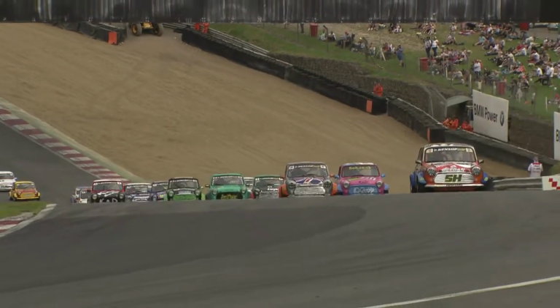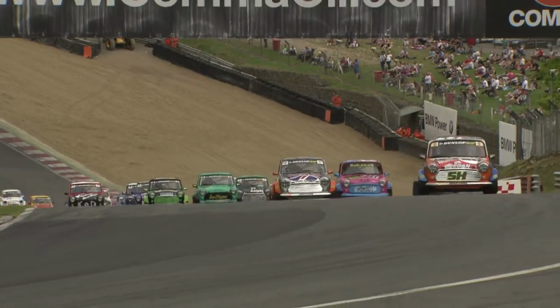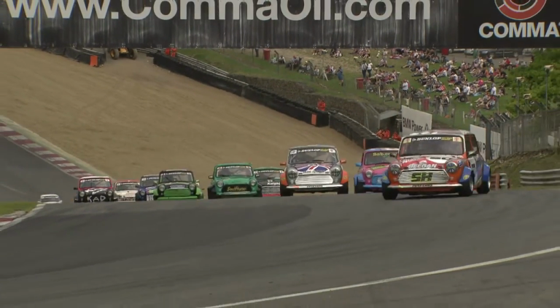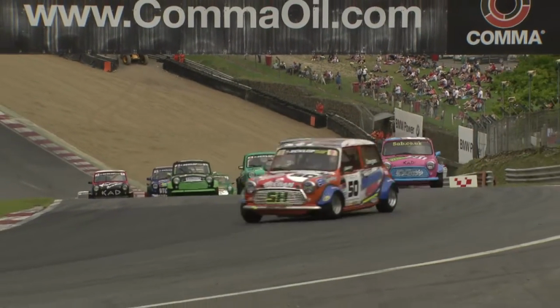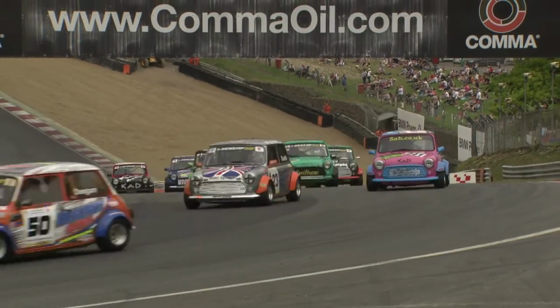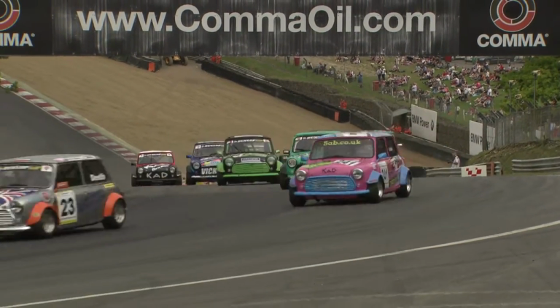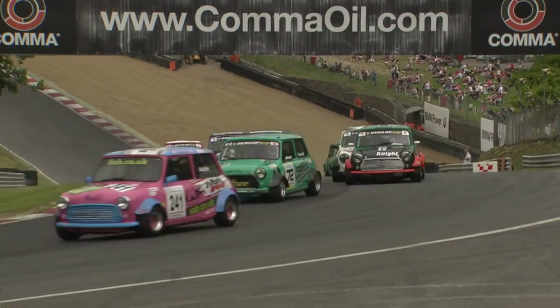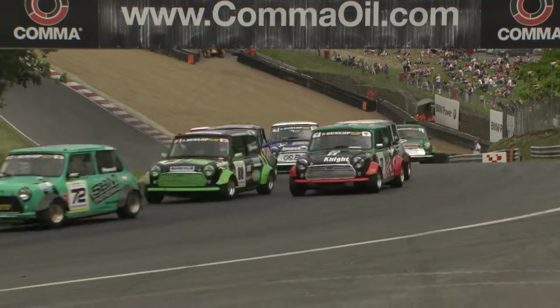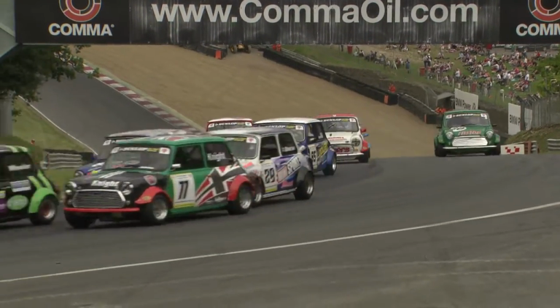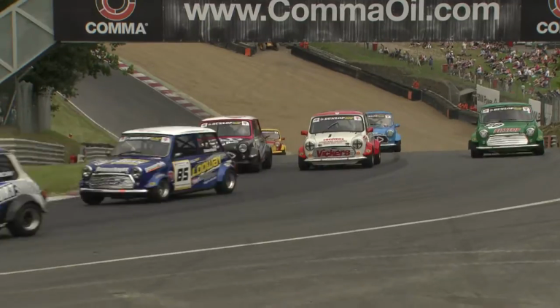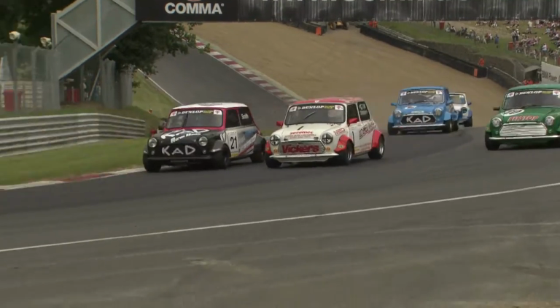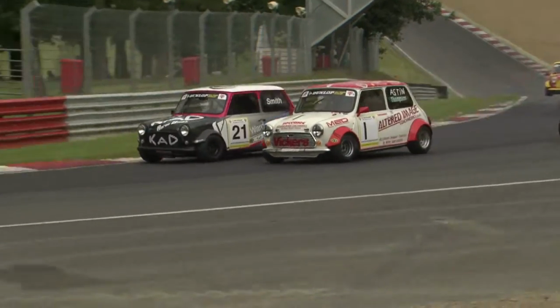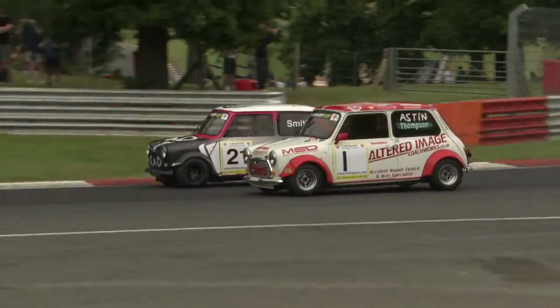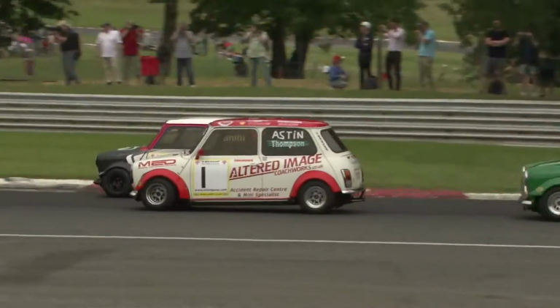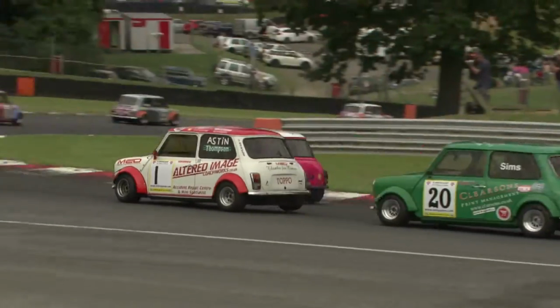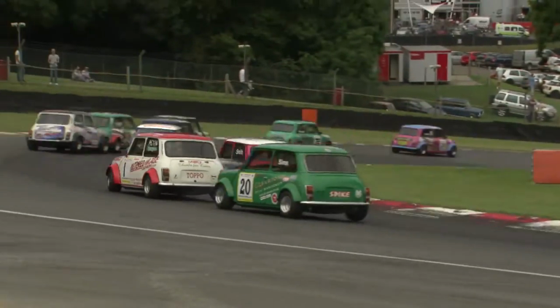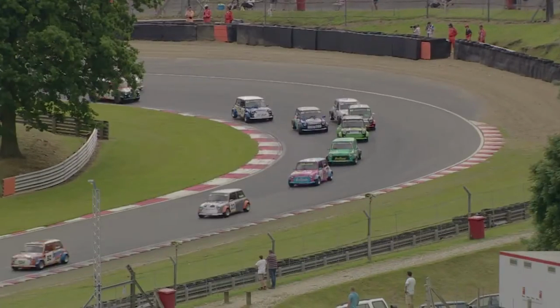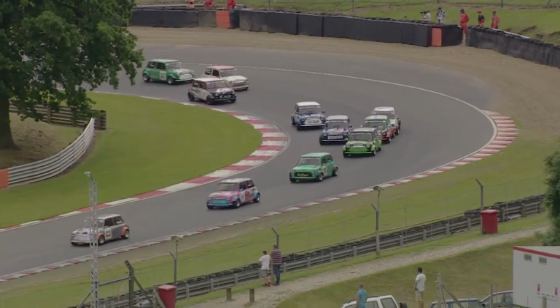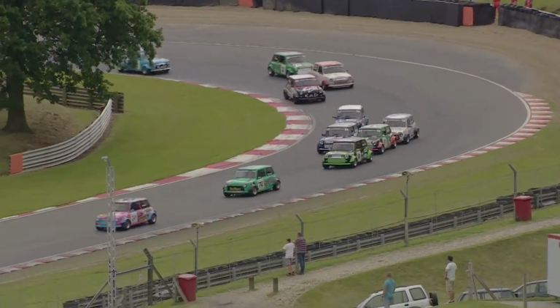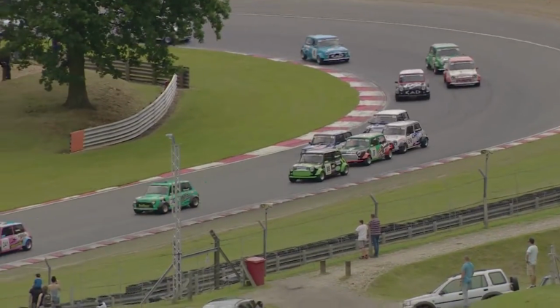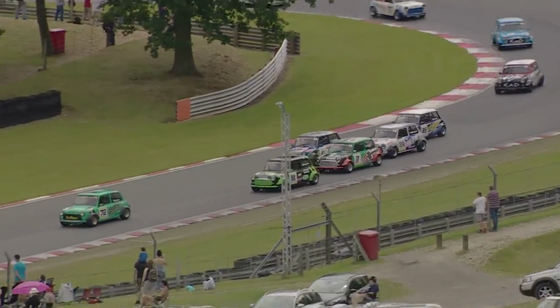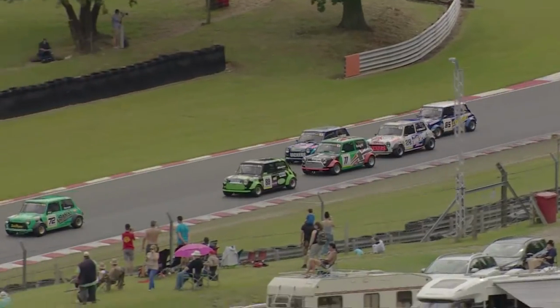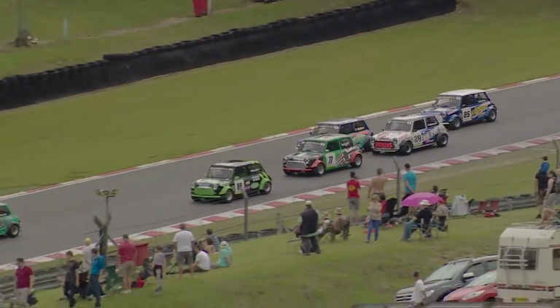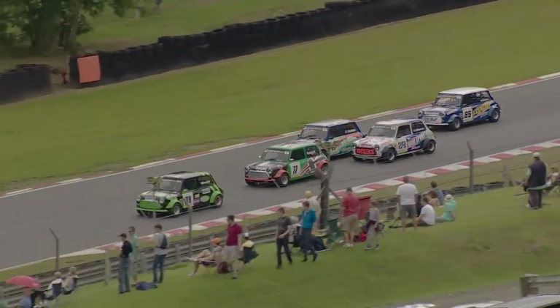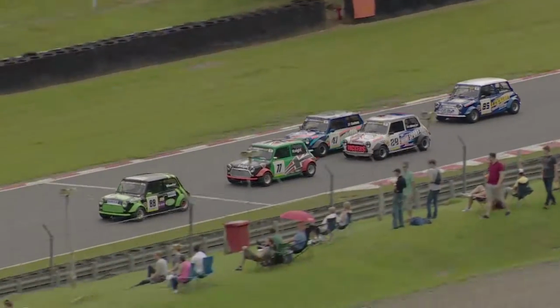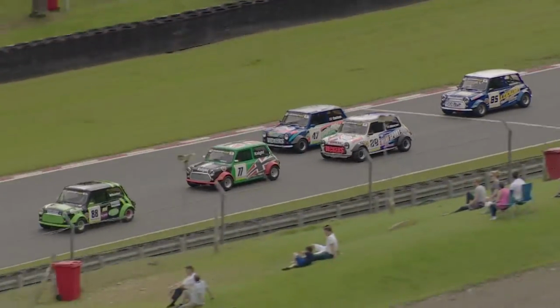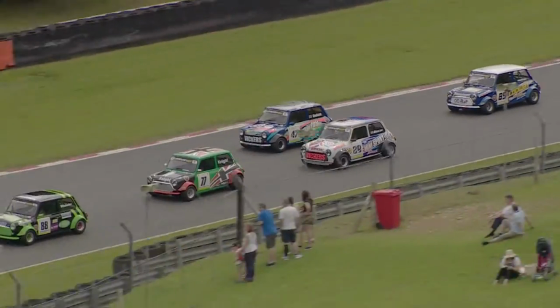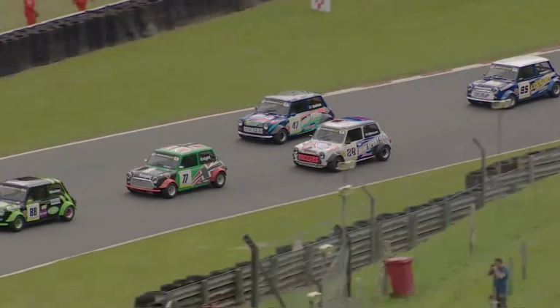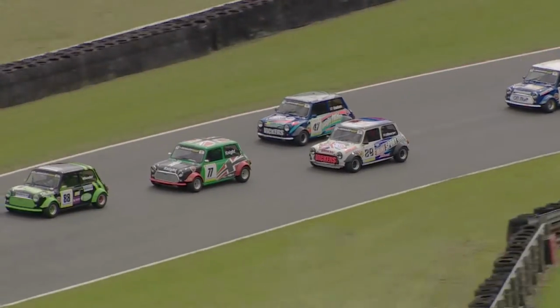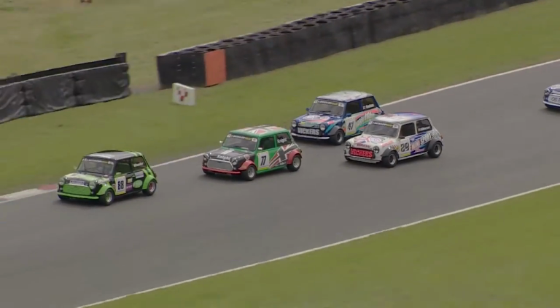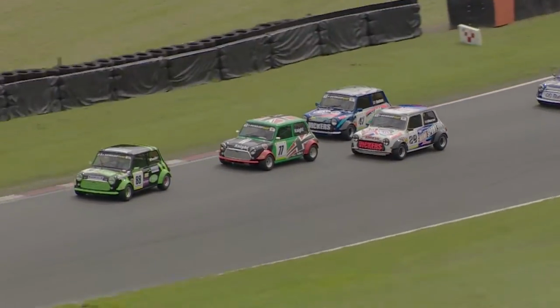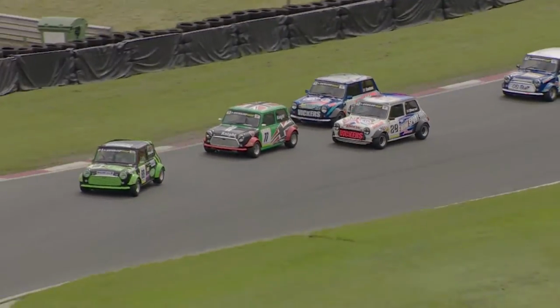The field is fanning out behind but Deegan is already trying to stretch his legs at the front of the pack. It hasn't been a brilliant start for Aaron Smith — he's dropped some way down the field and may have picked up some sort of mechanical issue.